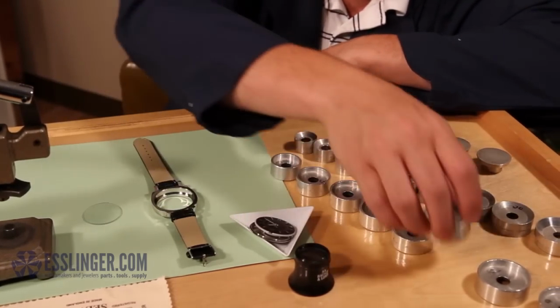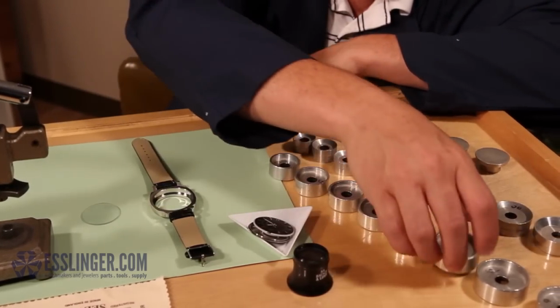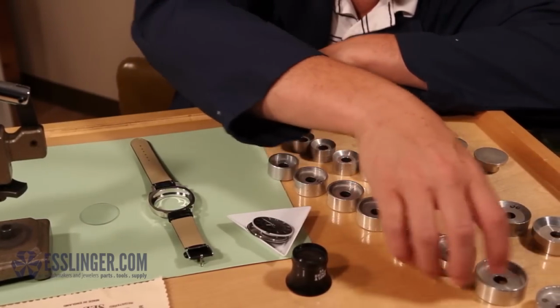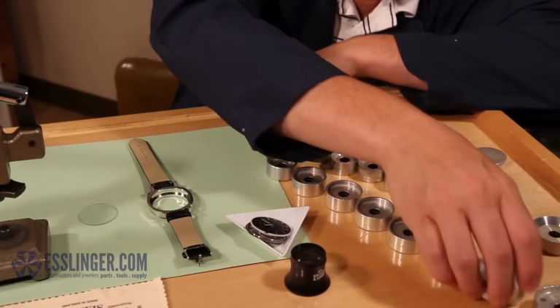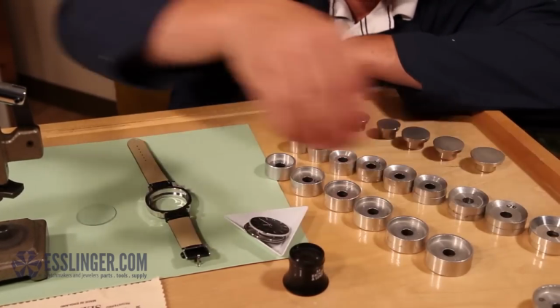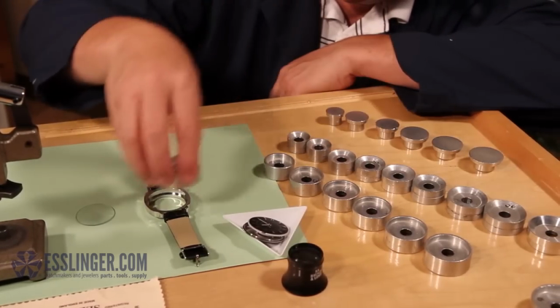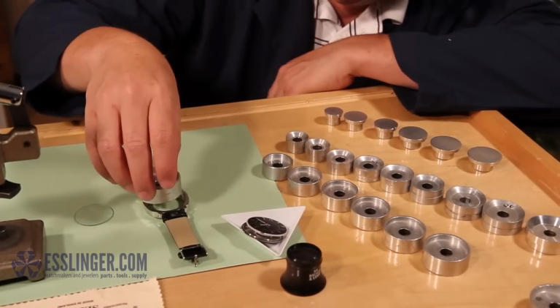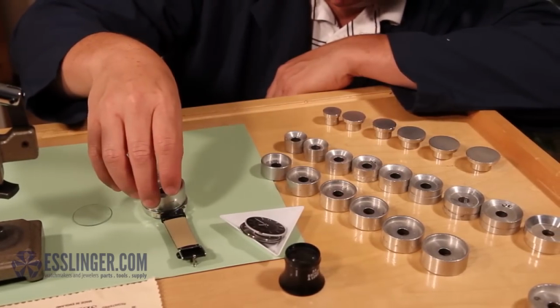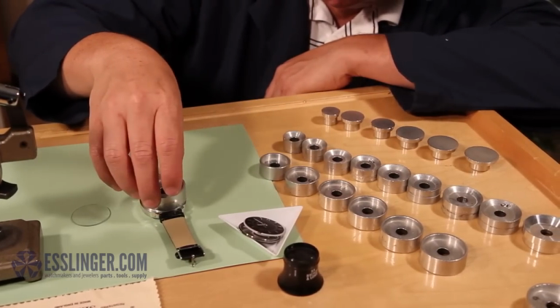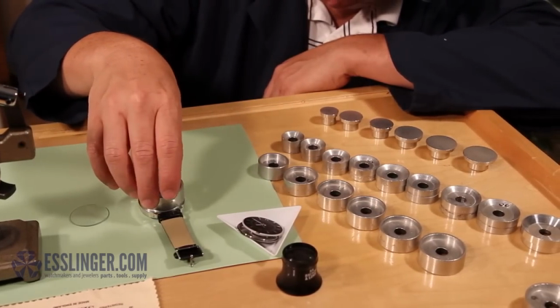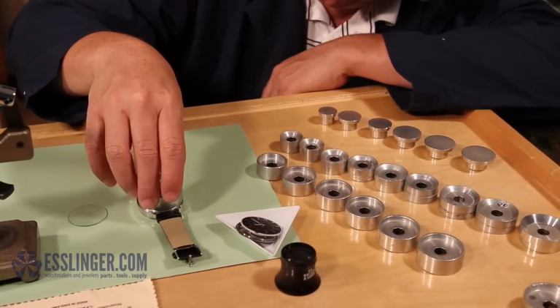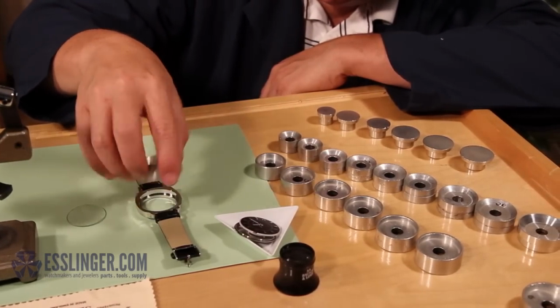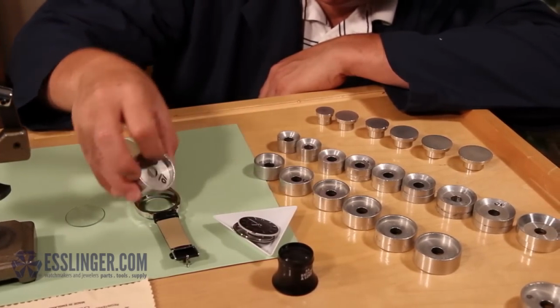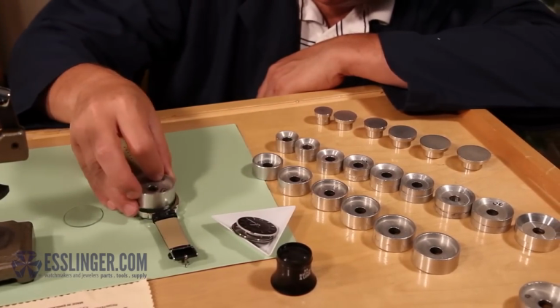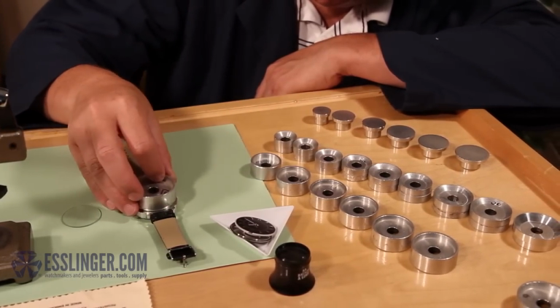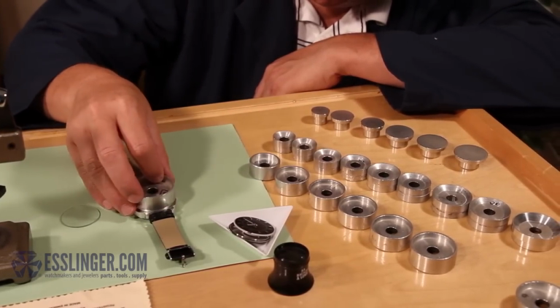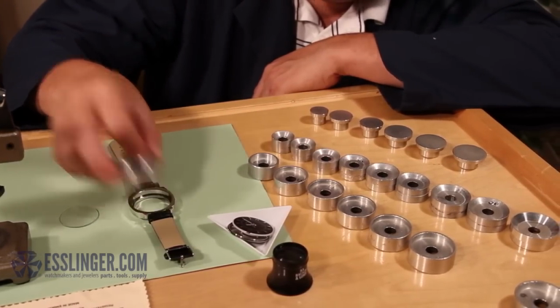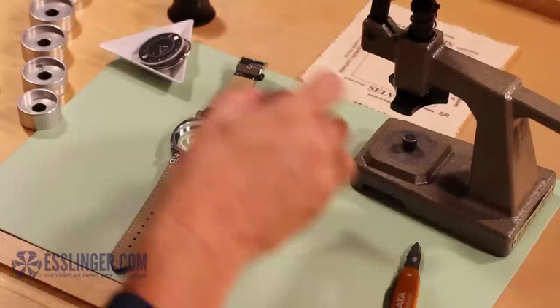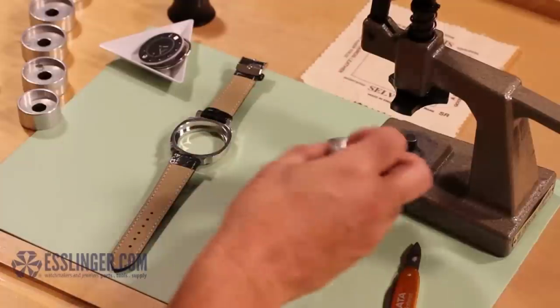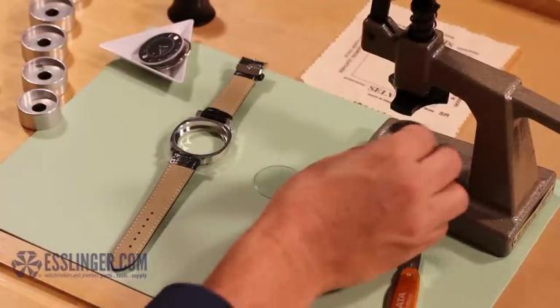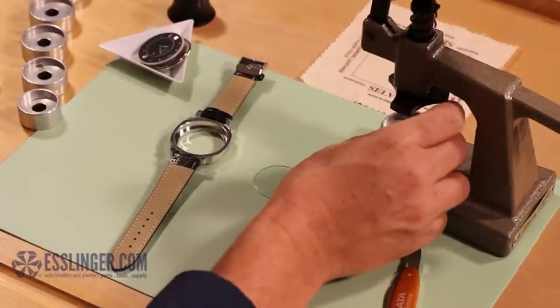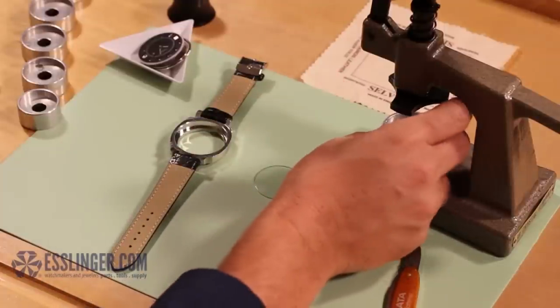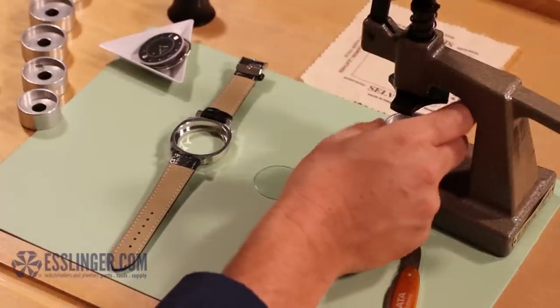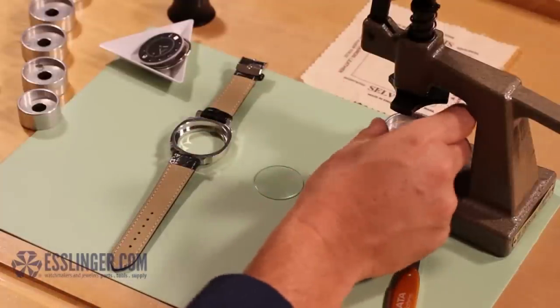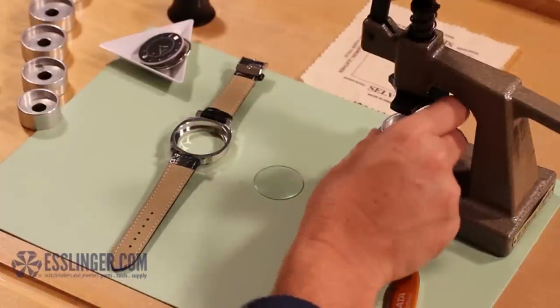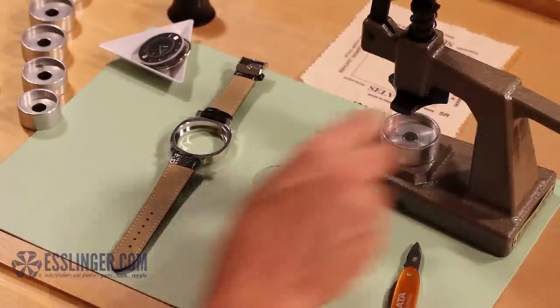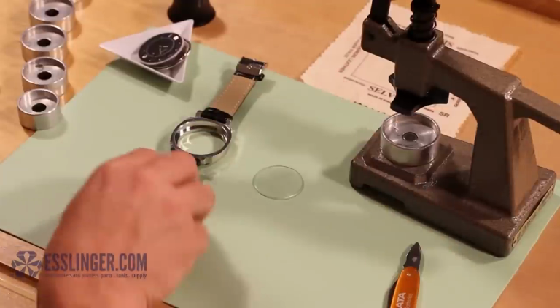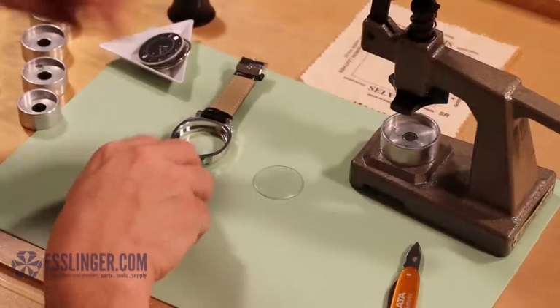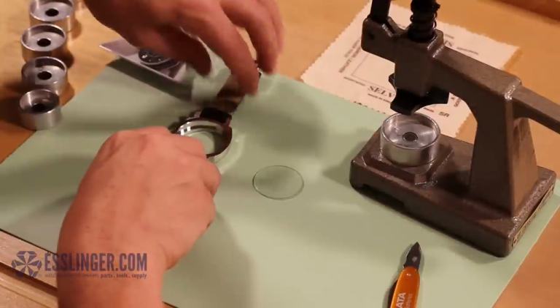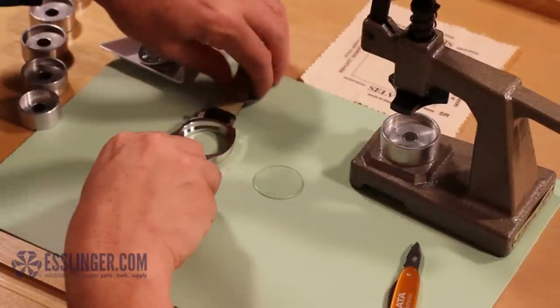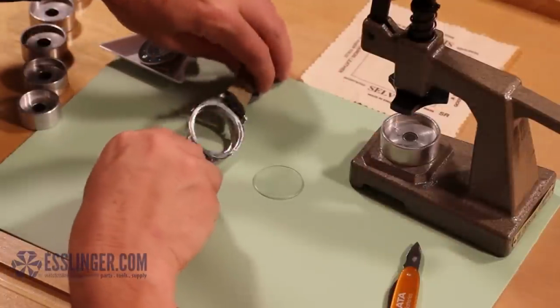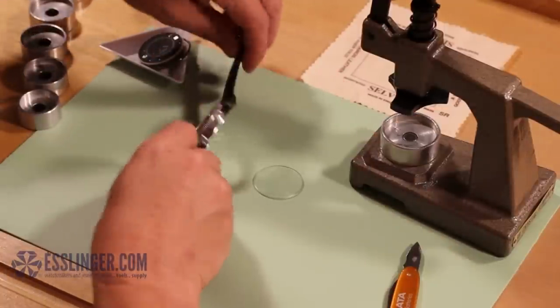Once you have the correct size die for the back of your watch case, insert it into the watch crystal press on the bottom post that sticks up from the base.